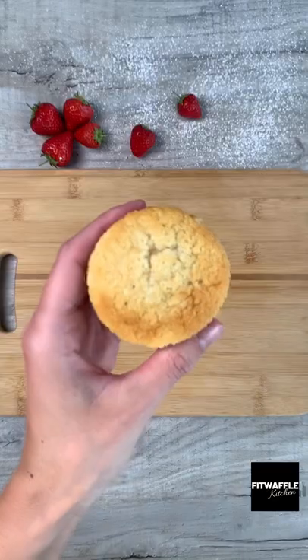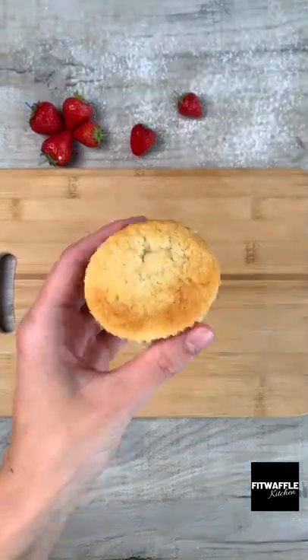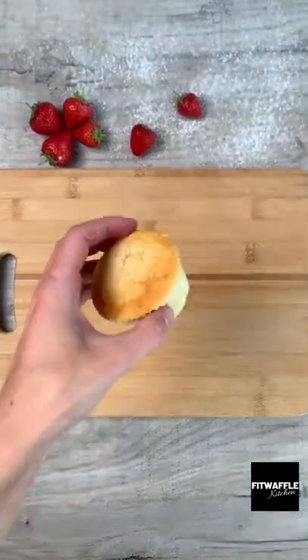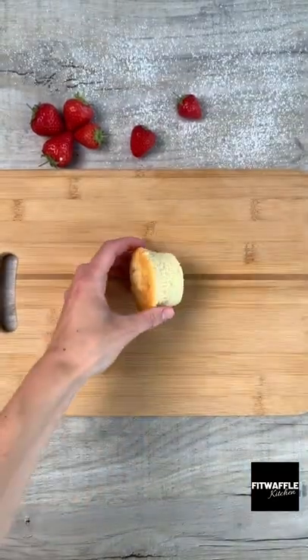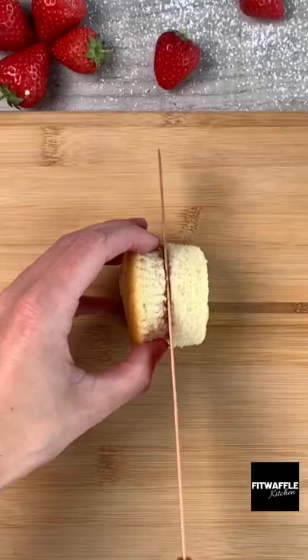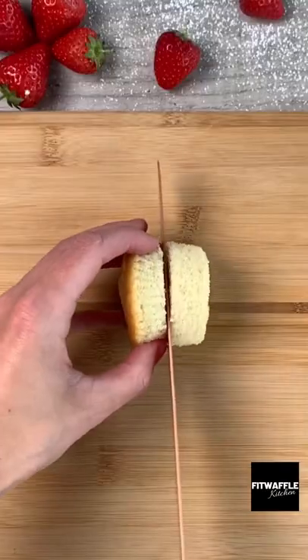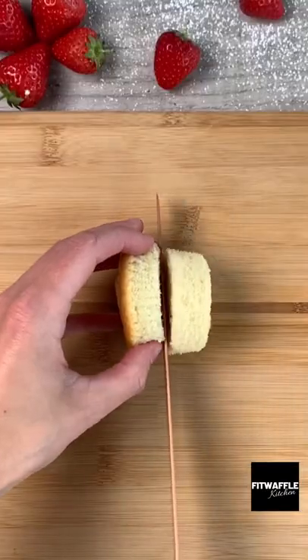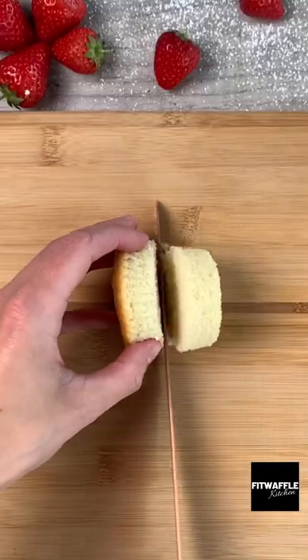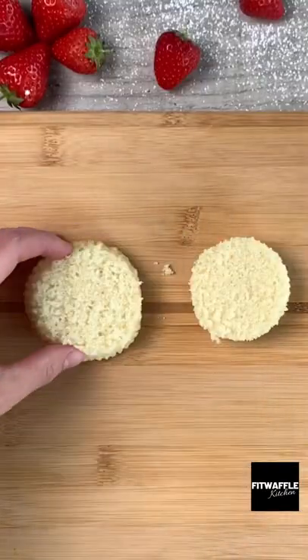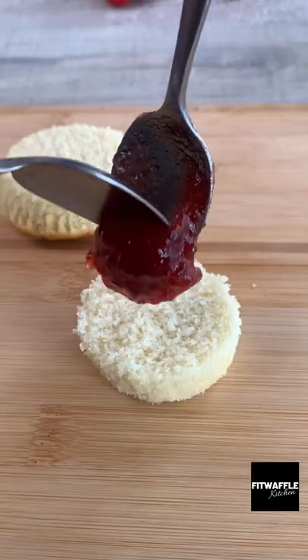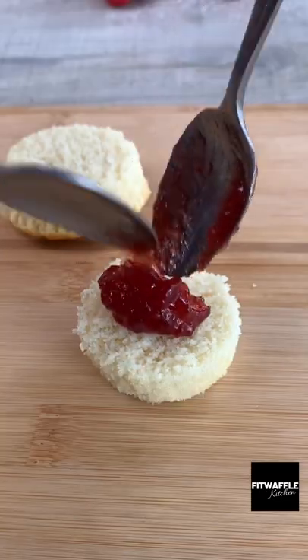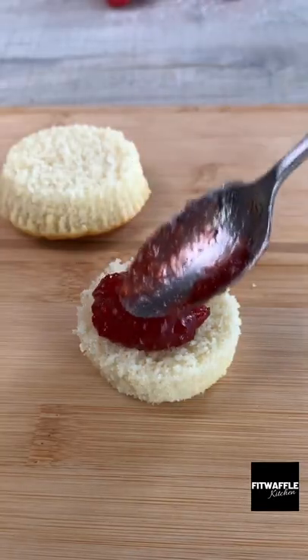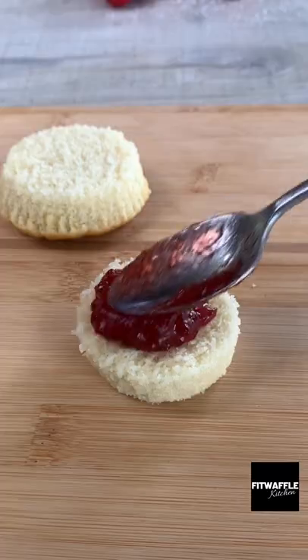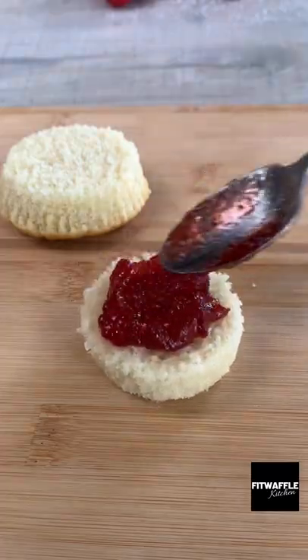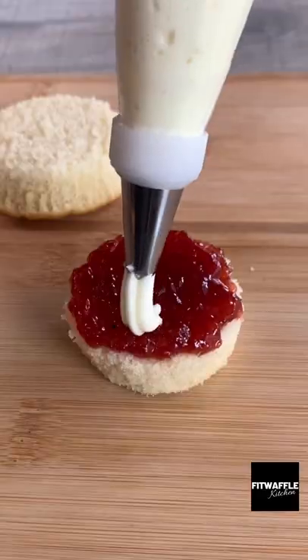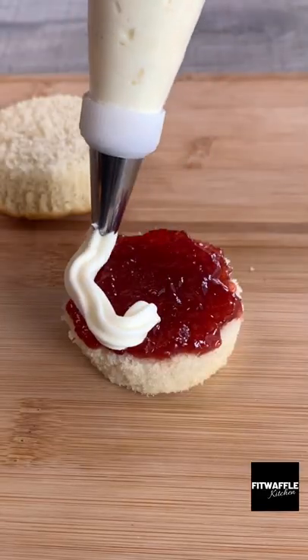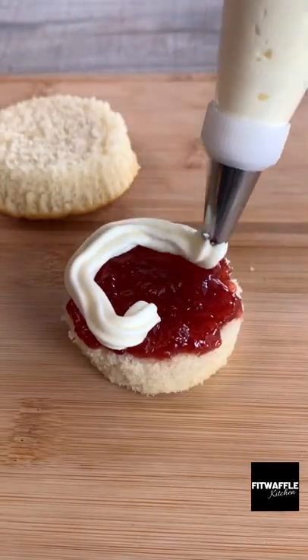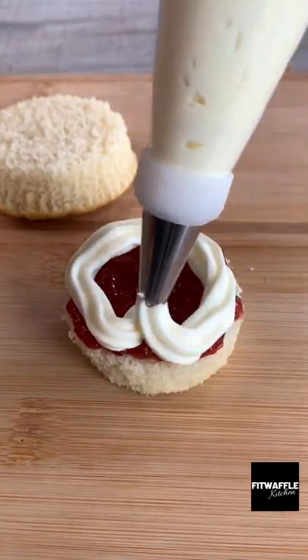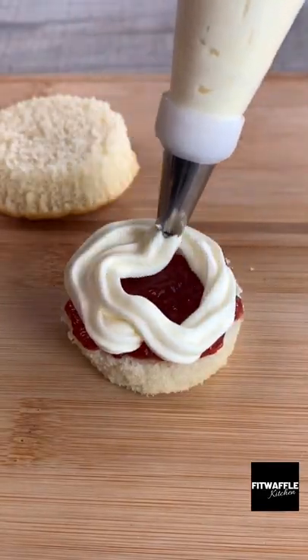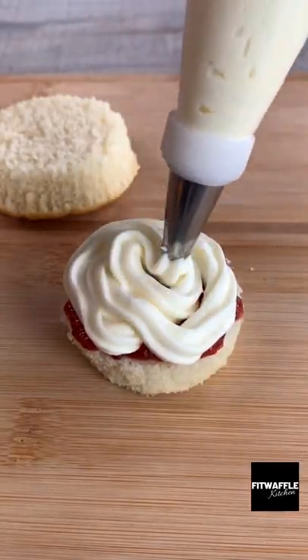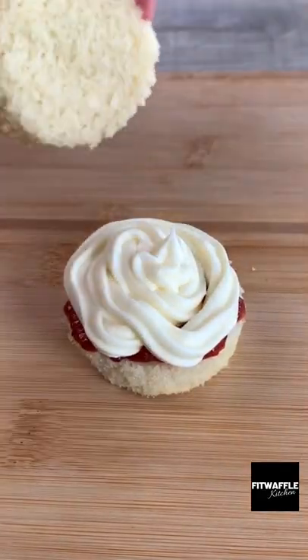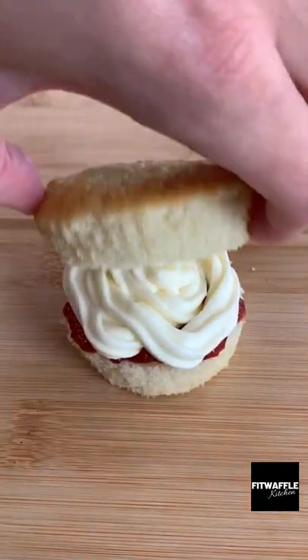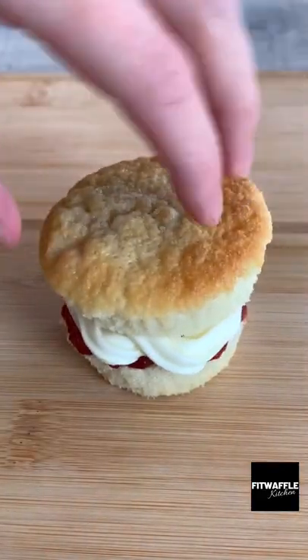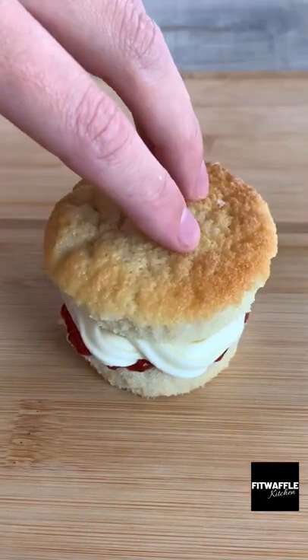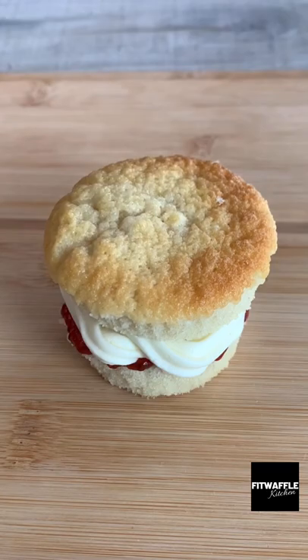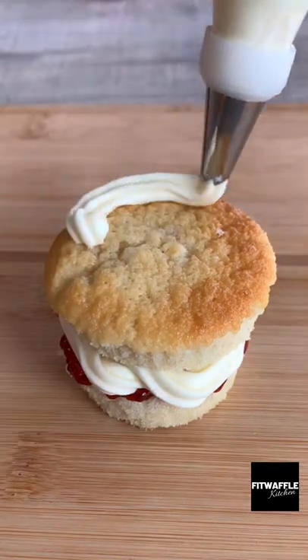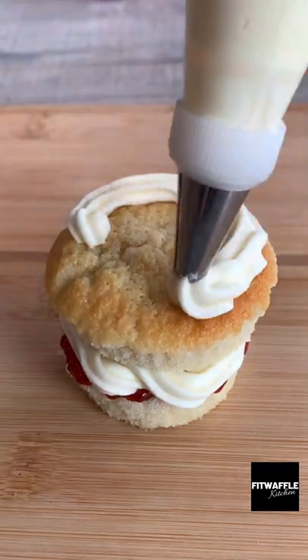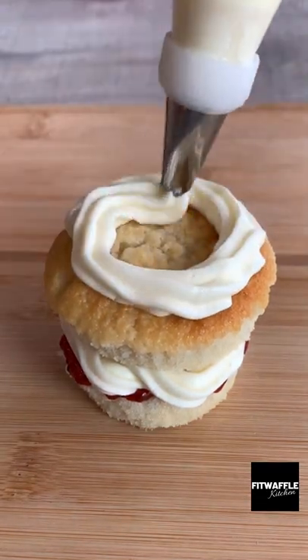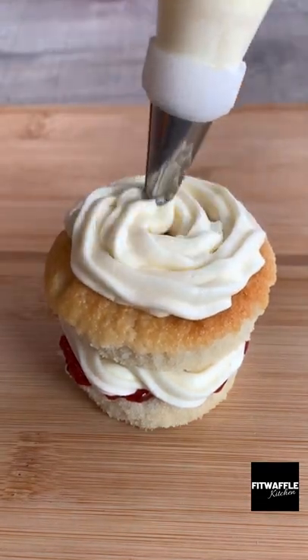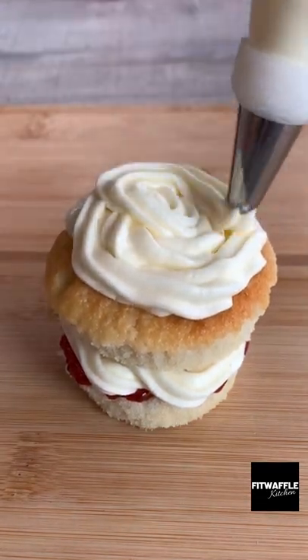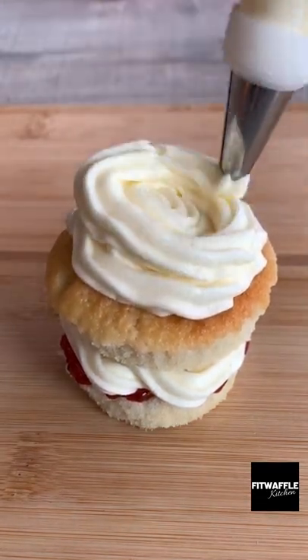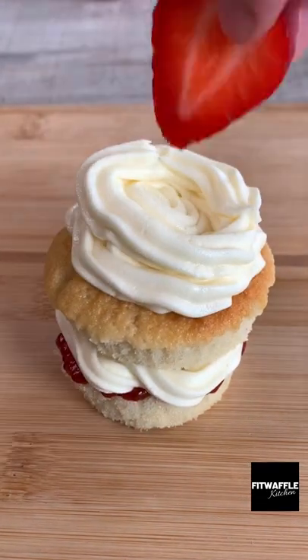Grab your cooled cupcakes and cut them in half as shown. Spoon on your favourite jam and spread it out to the edges. Pipe on your buttercream icing then pop on the top of the cupcake. Pipe some more buttercream onto the top then finish it off with a couple strawberries.